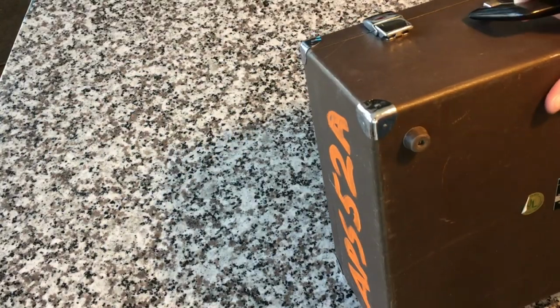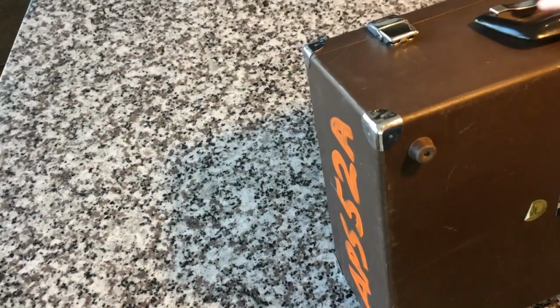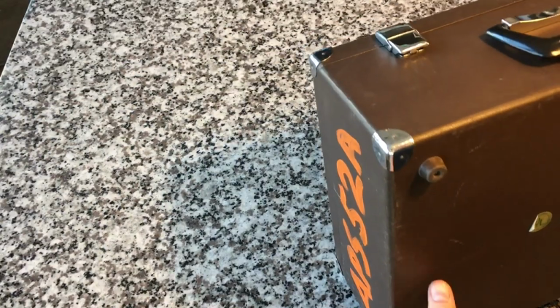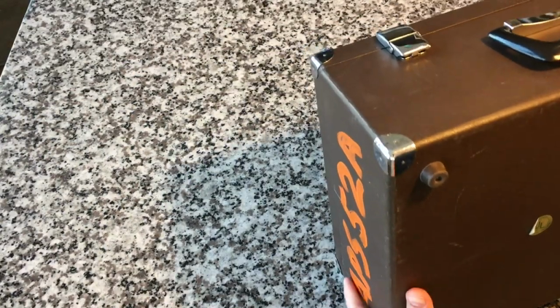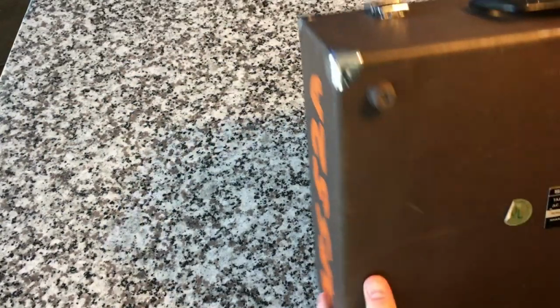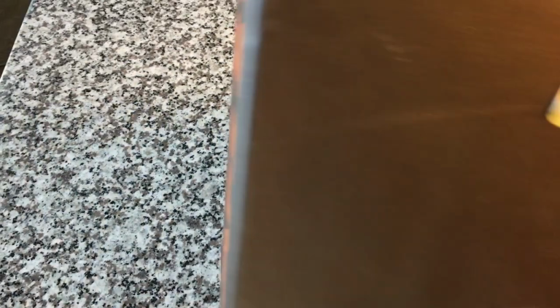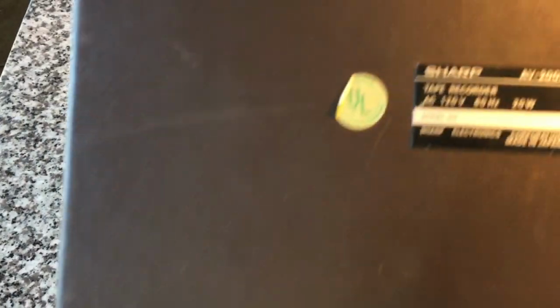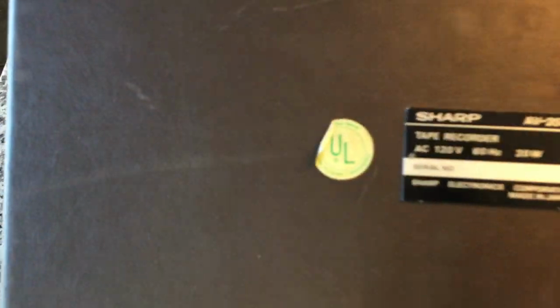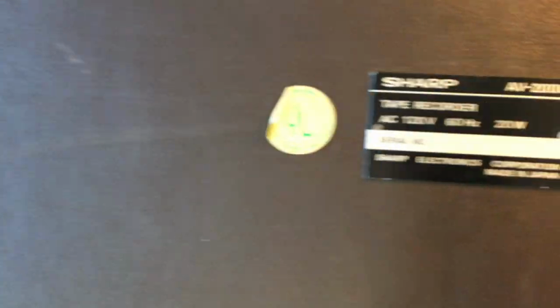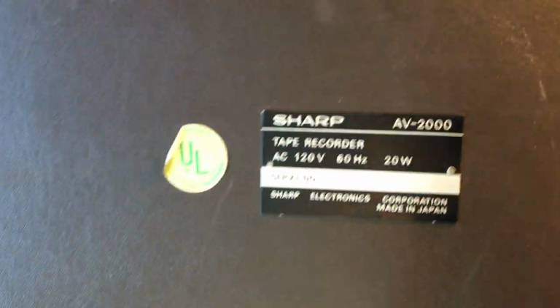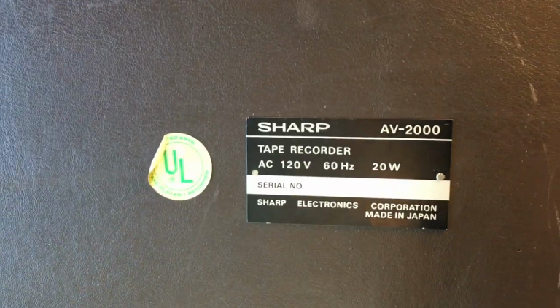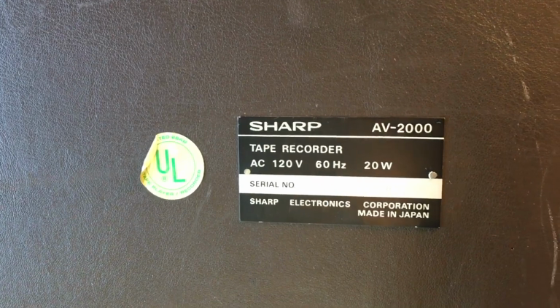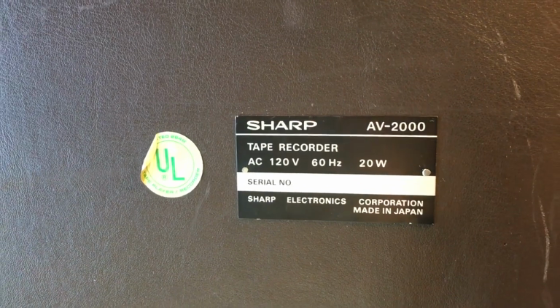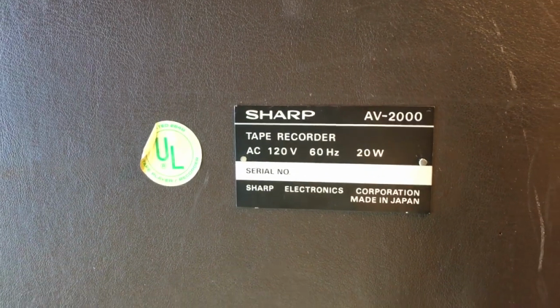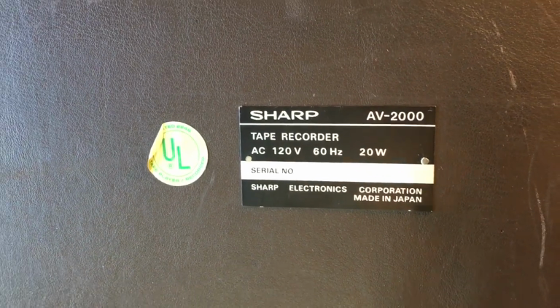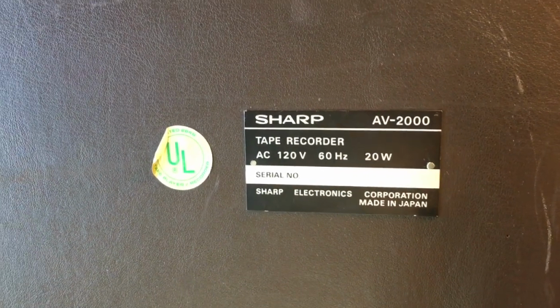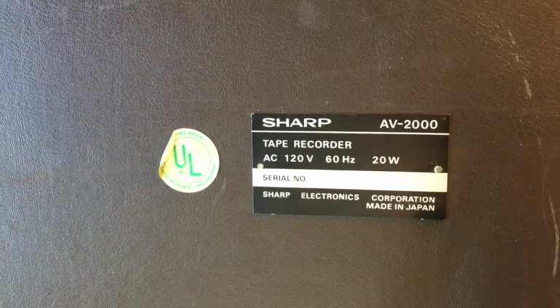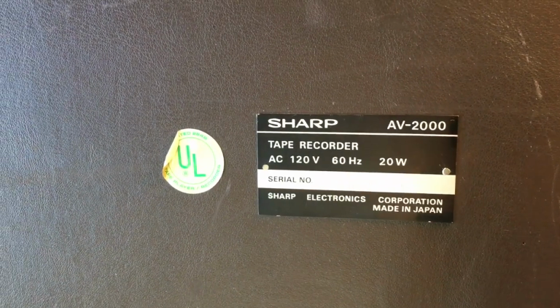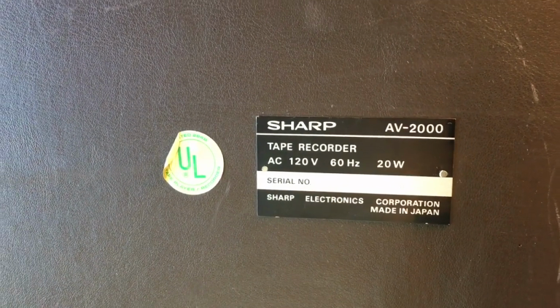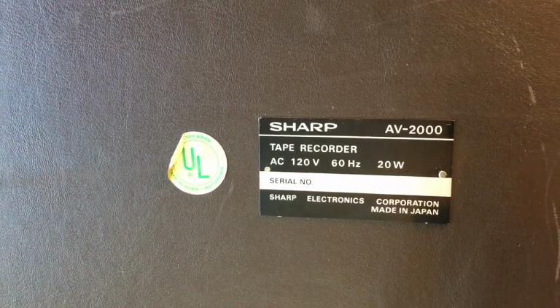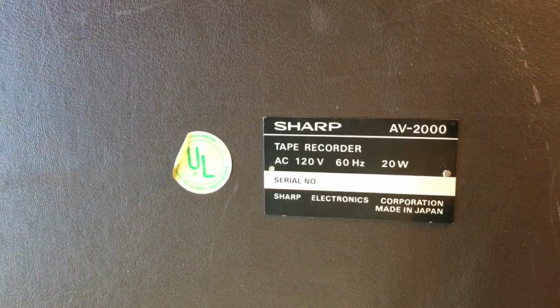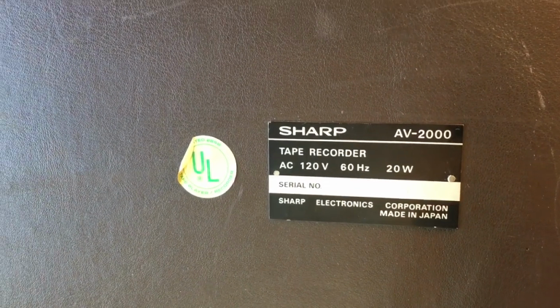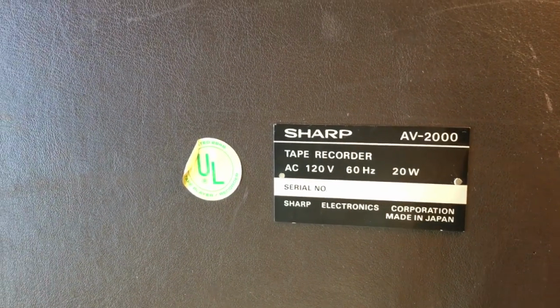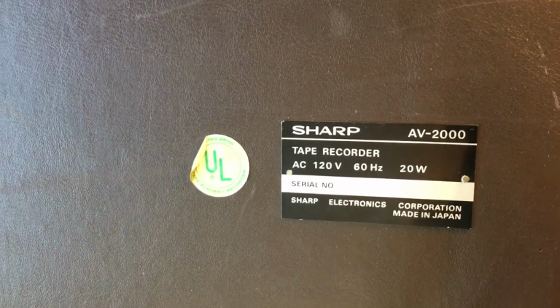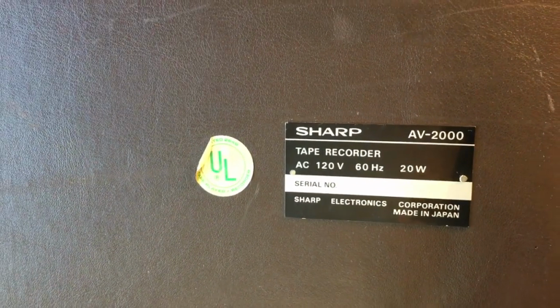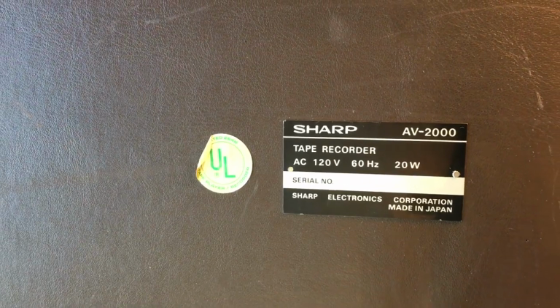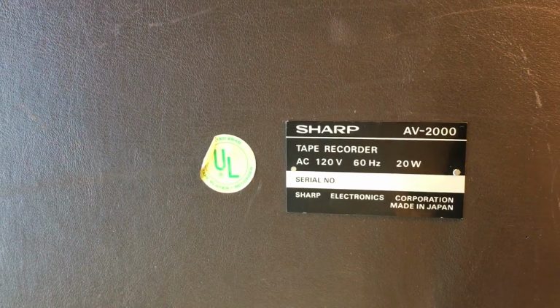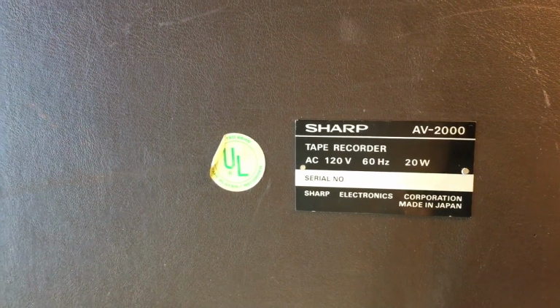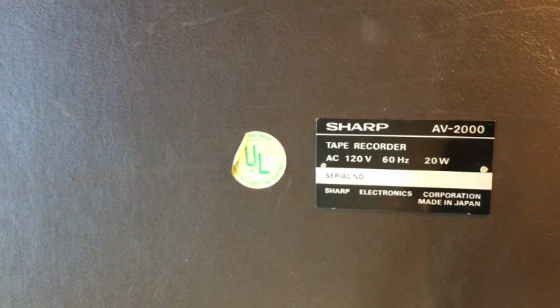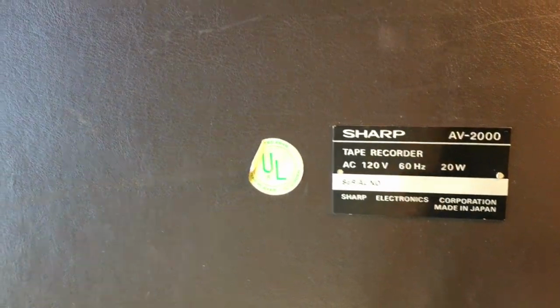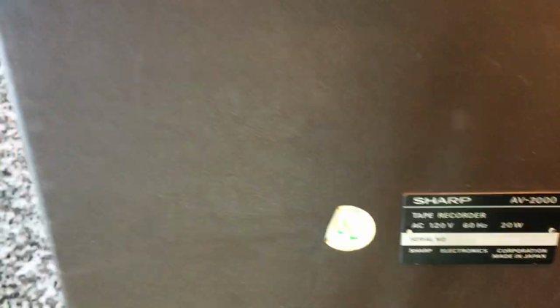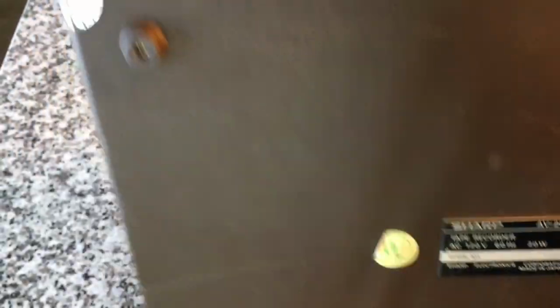Let's take a look at this label here. You can see: Sharp AV2000, tape recorder, 120 volts, 60 hertz, 20 watts. There's a serial number, made in Japan.